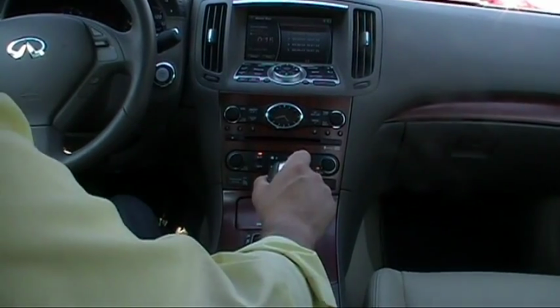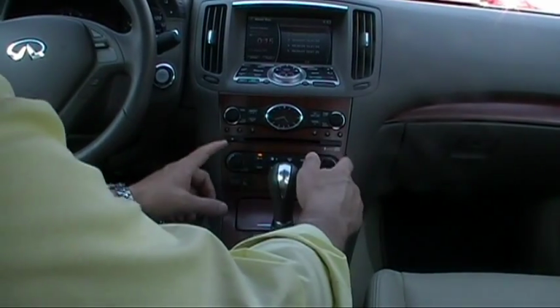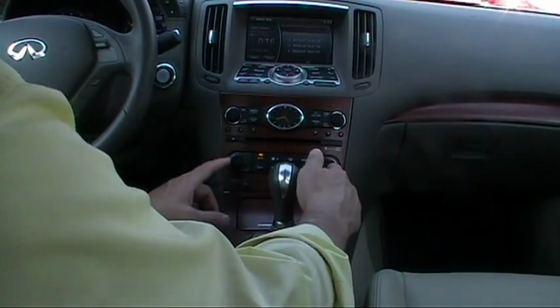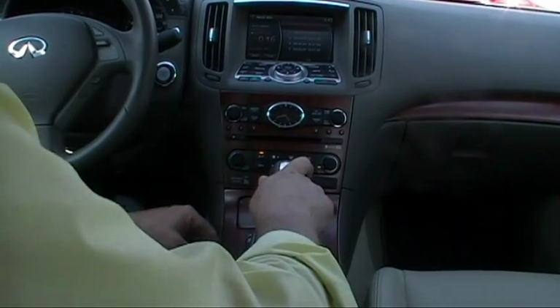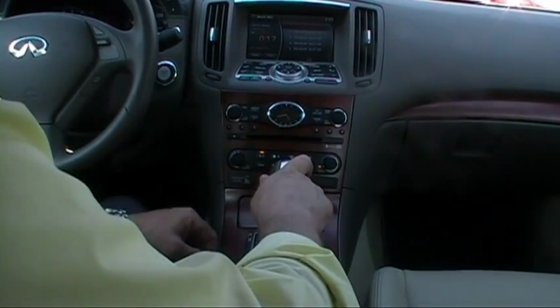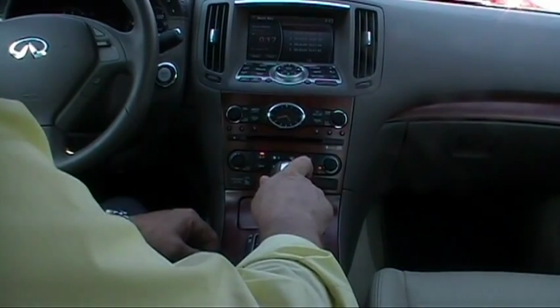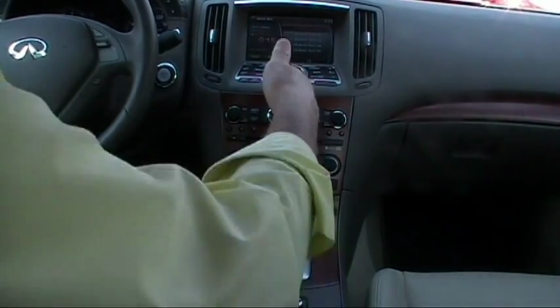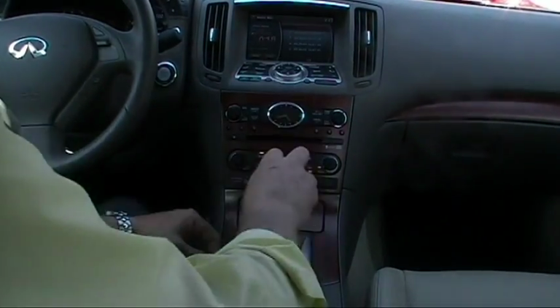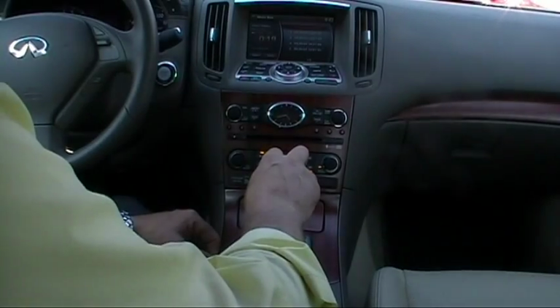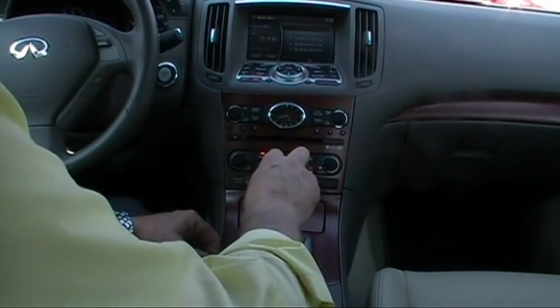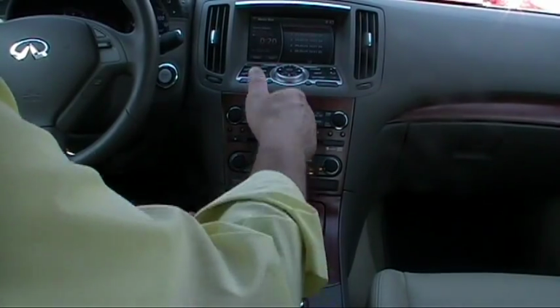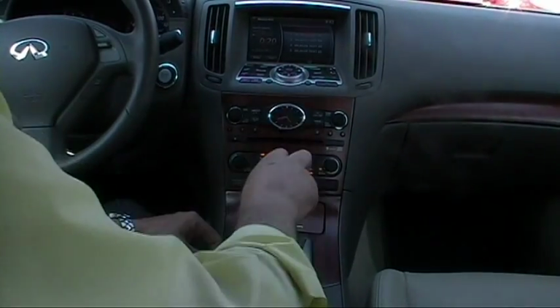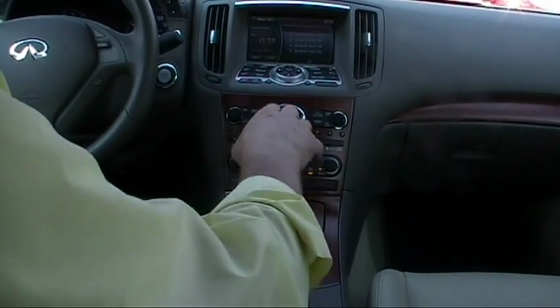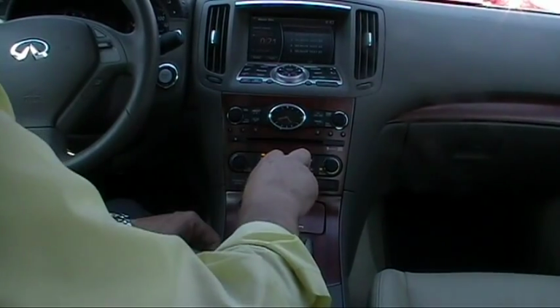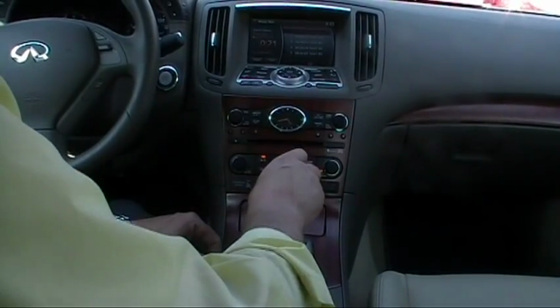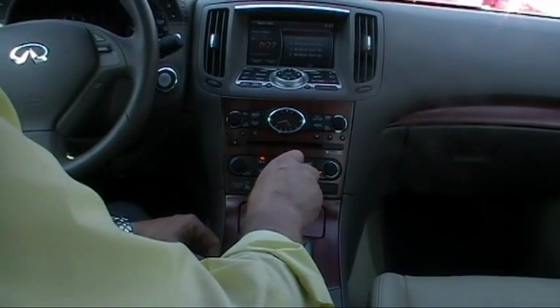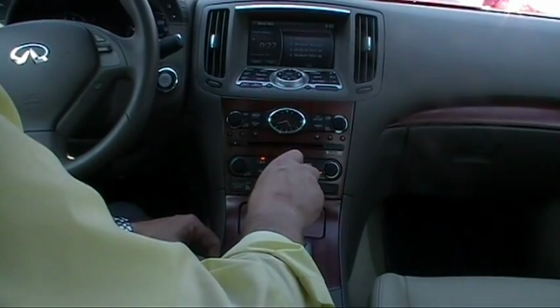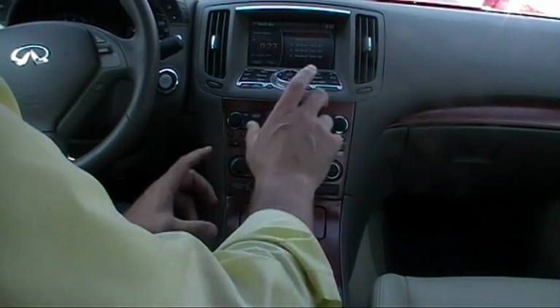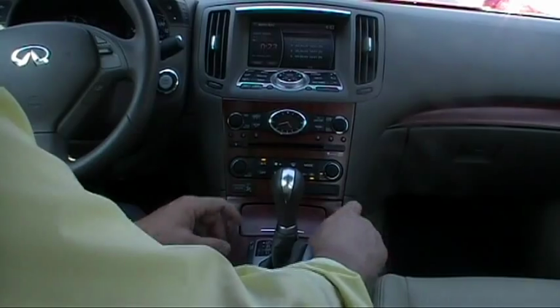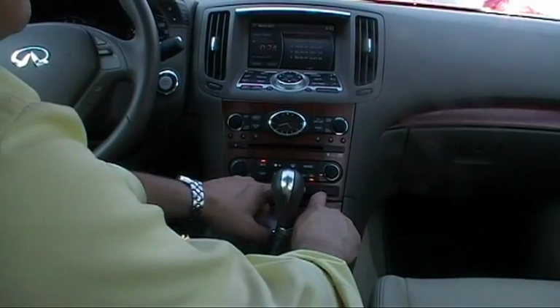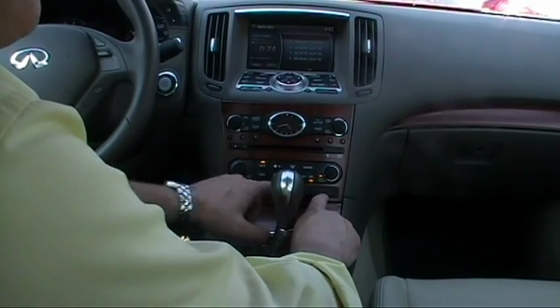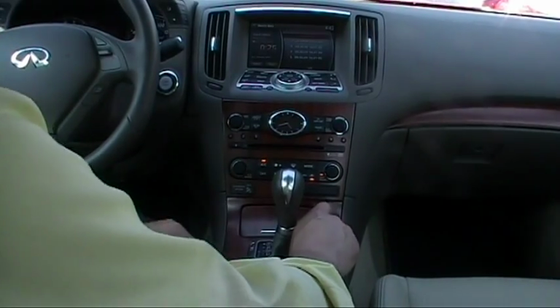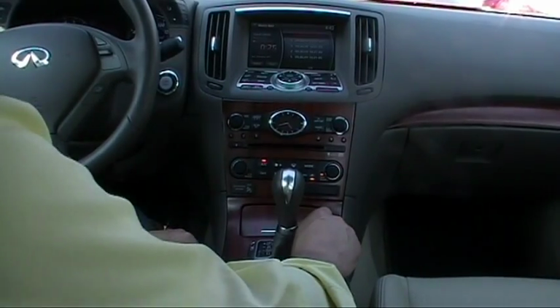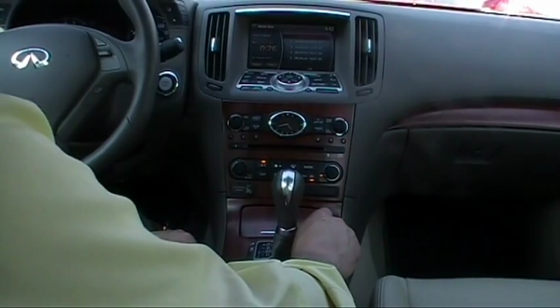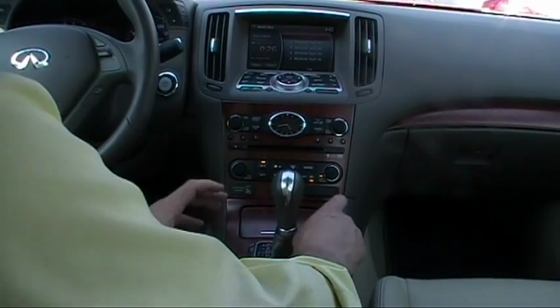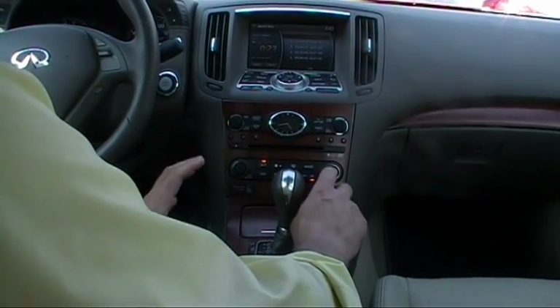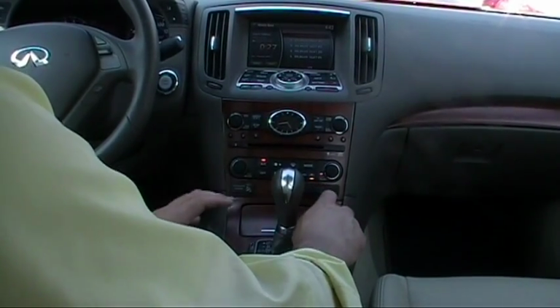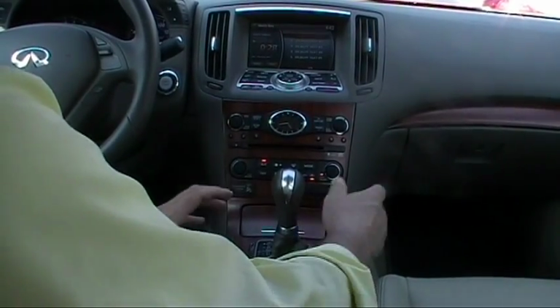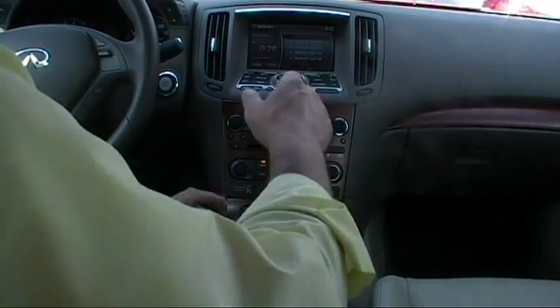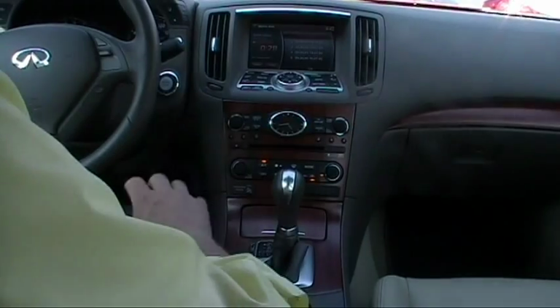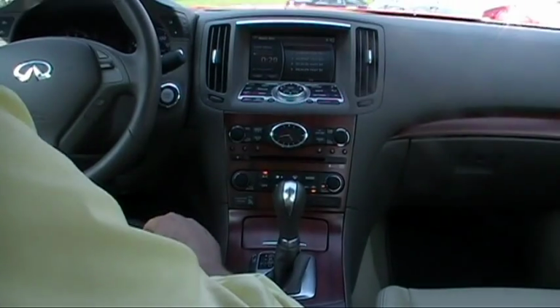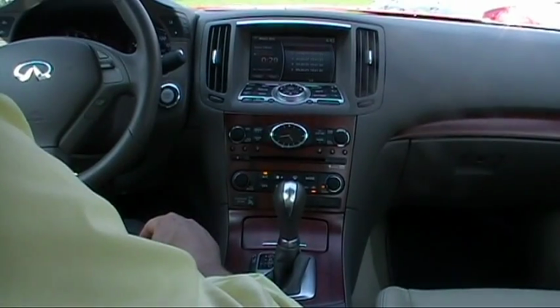We have dual climate control, AM/FM in-dash CD changer with MP3 capabilities. We also have a compact flash drive — you can upload your music onto a 9.3 gigabyte hard drive.